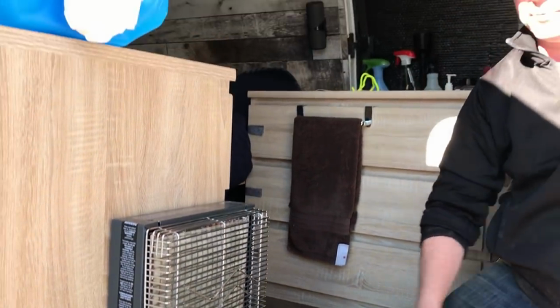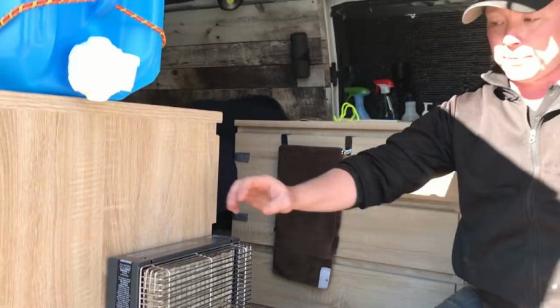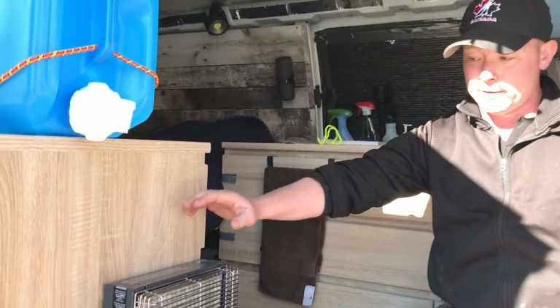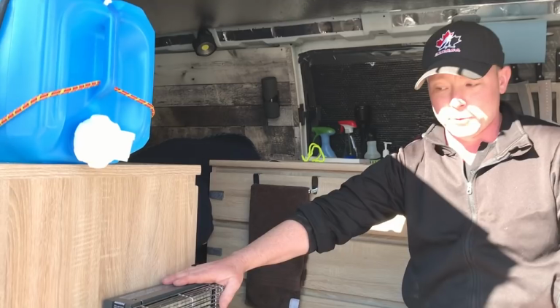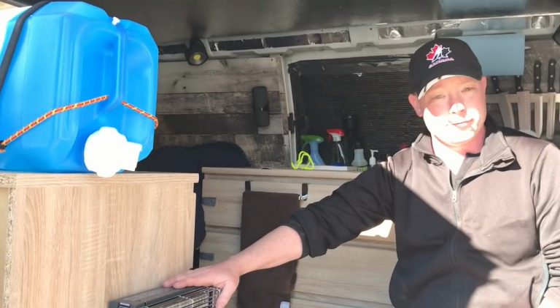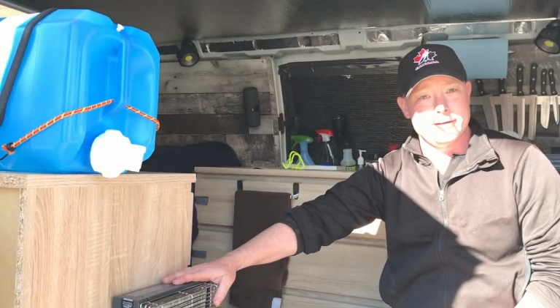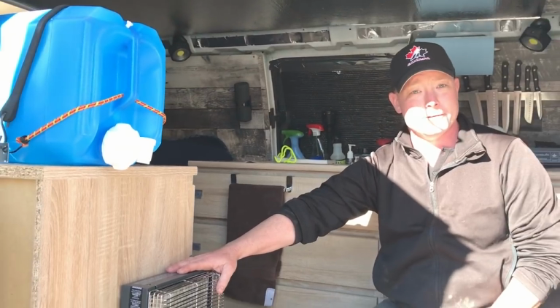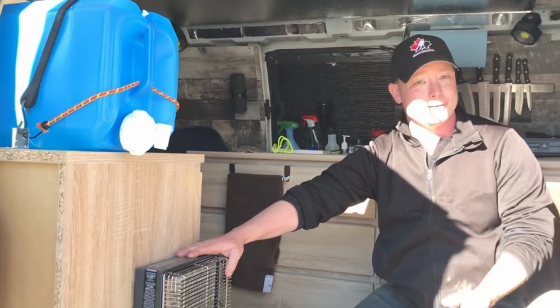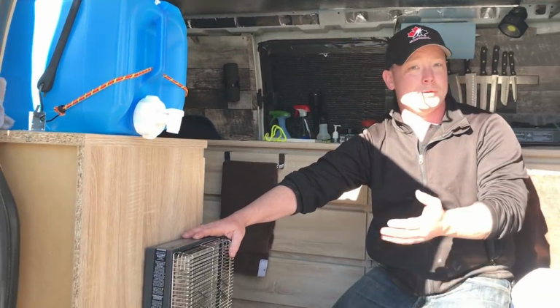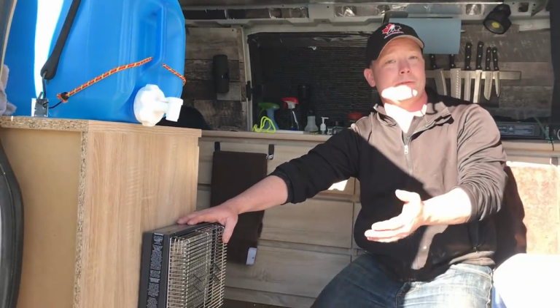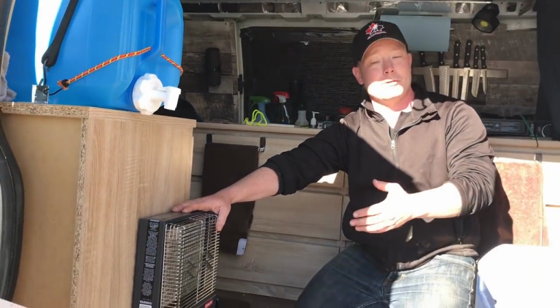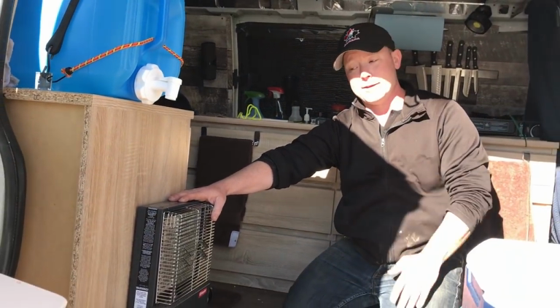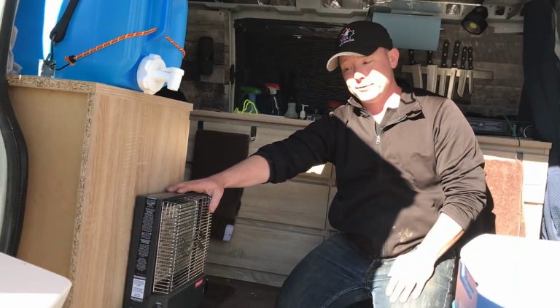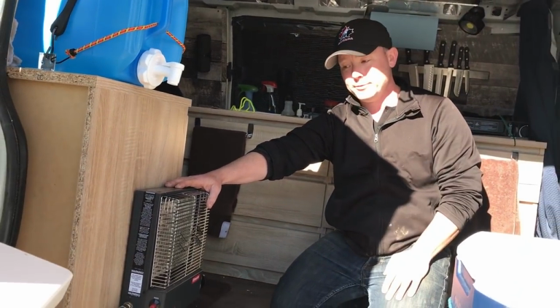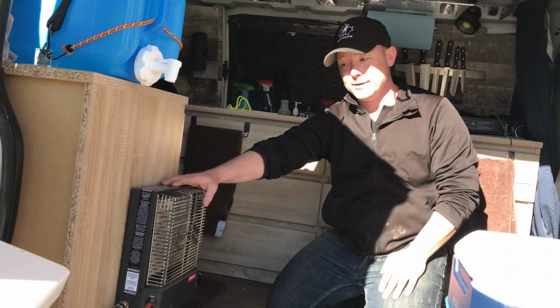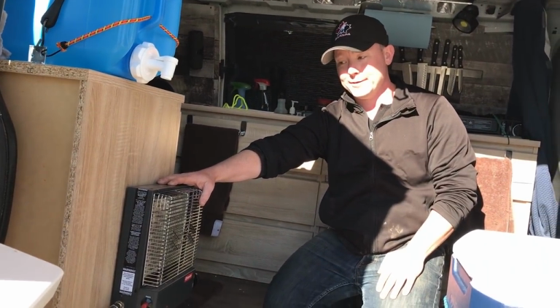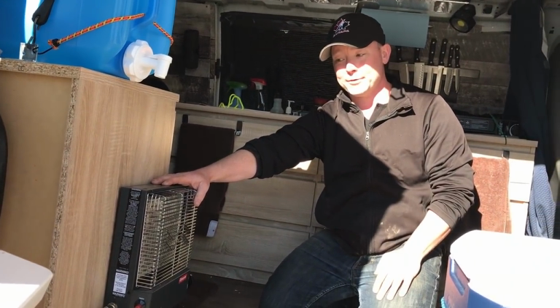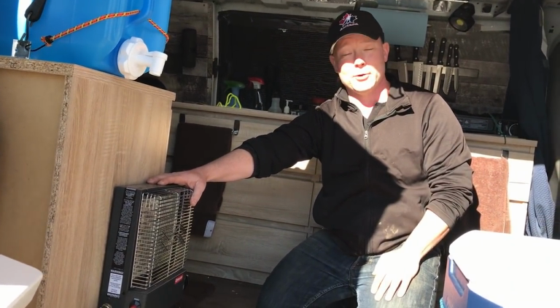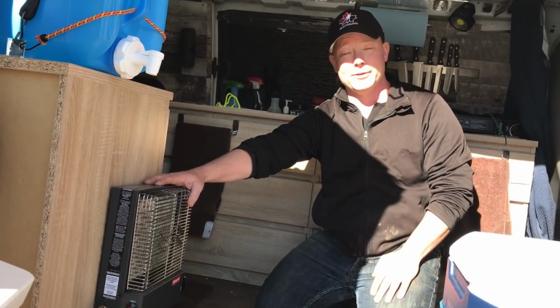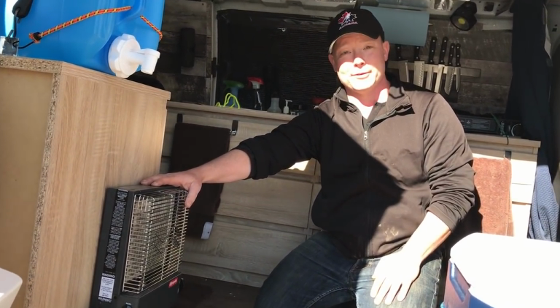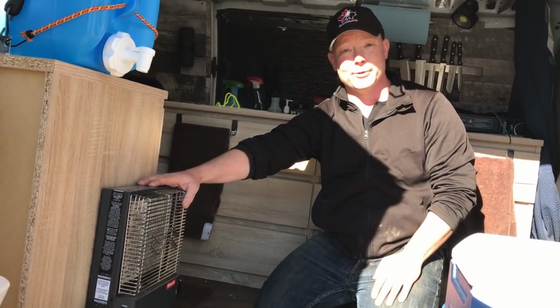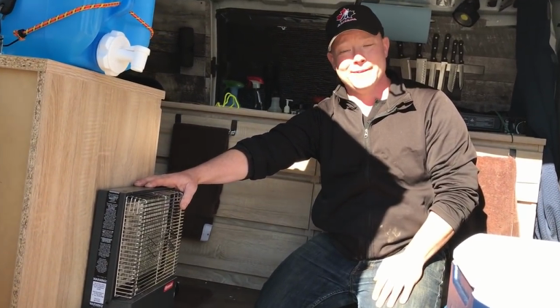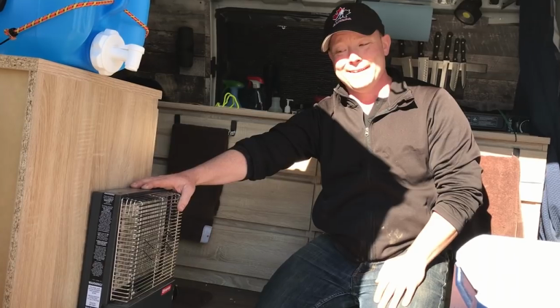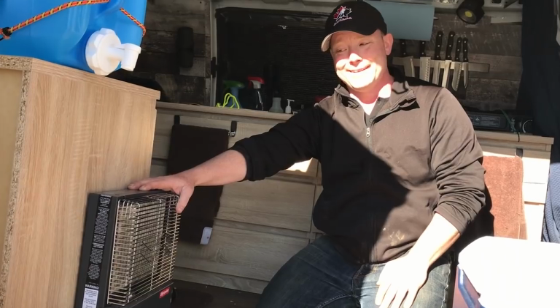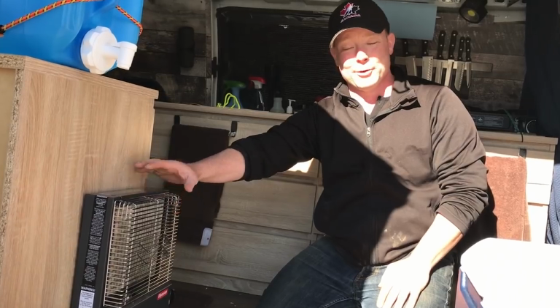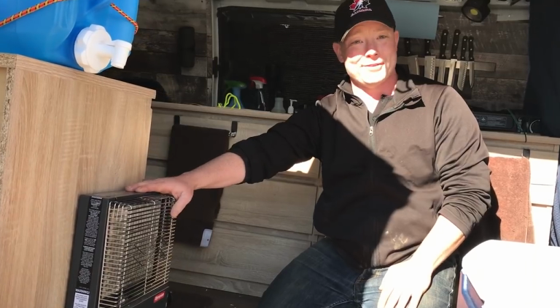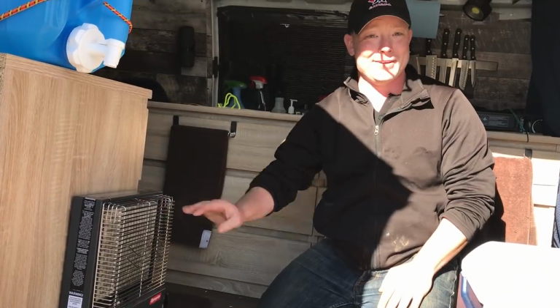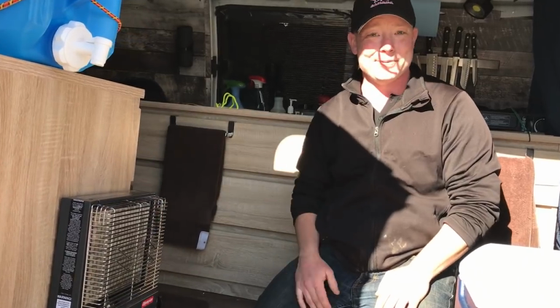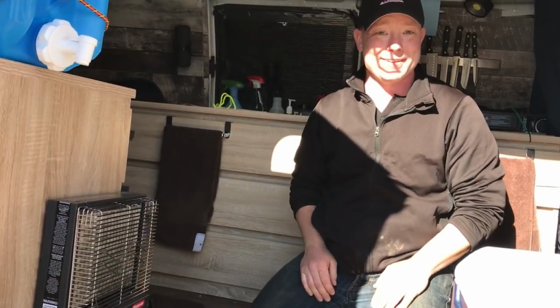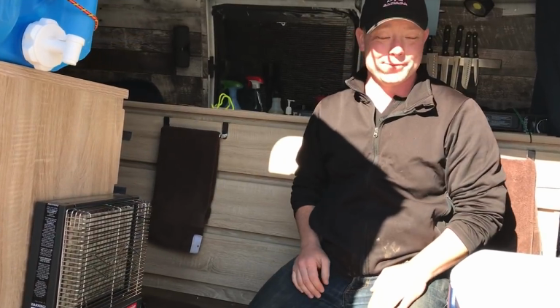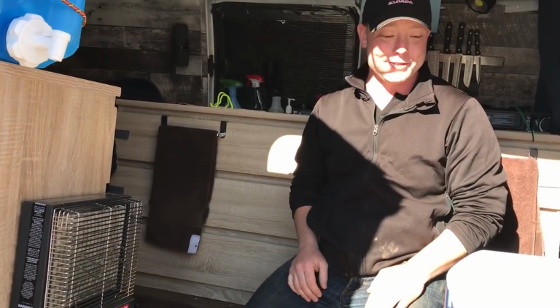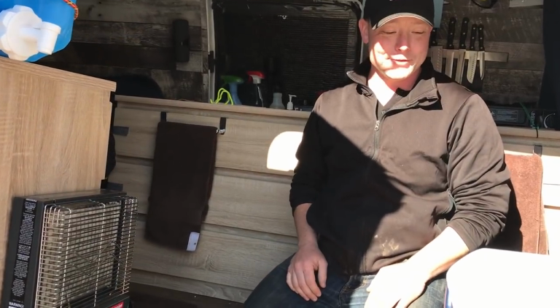I've got my Olympian Wave 3 heater. I'm going to be traveling across Canada soon and it's going to be cold because it's October, so I'm hoping this thing keeps me nice and toasty.